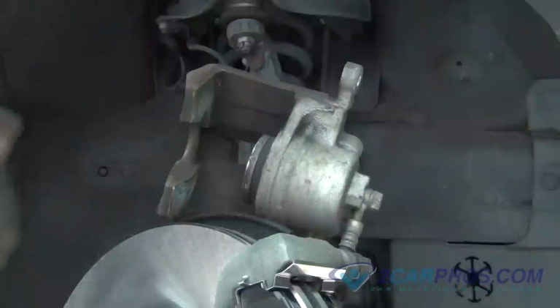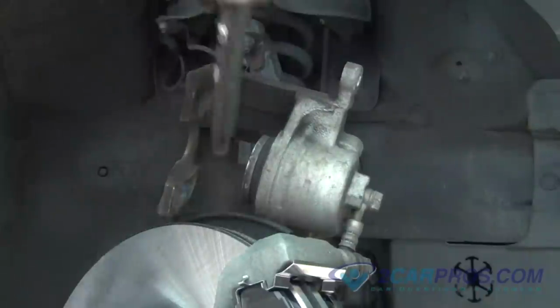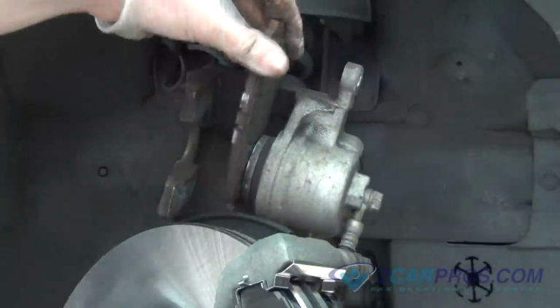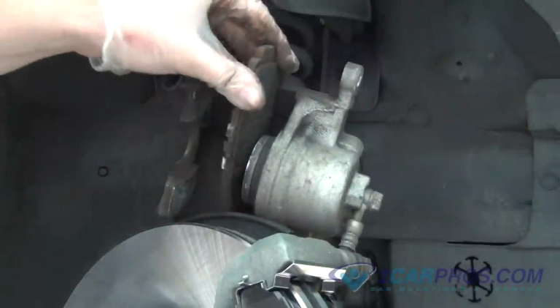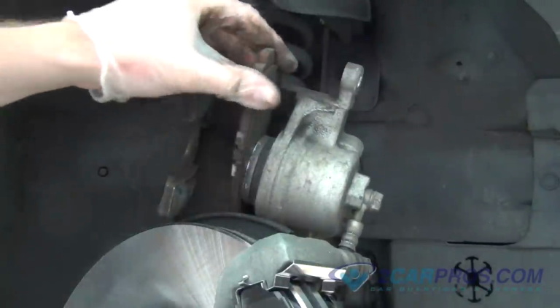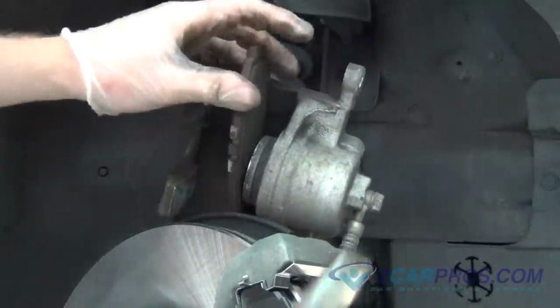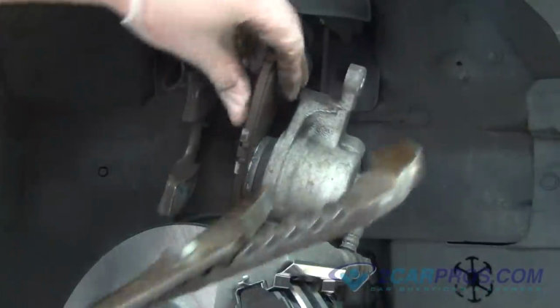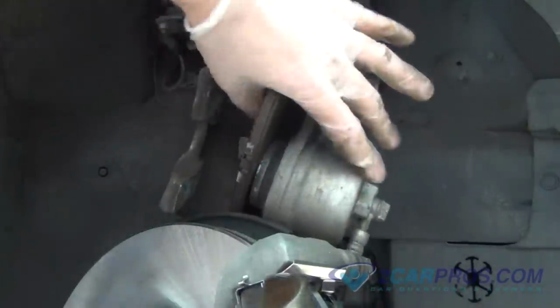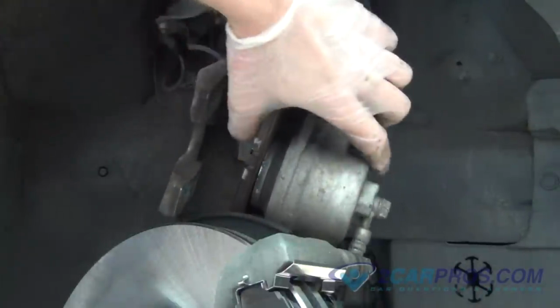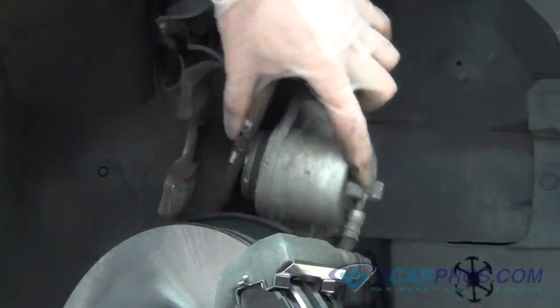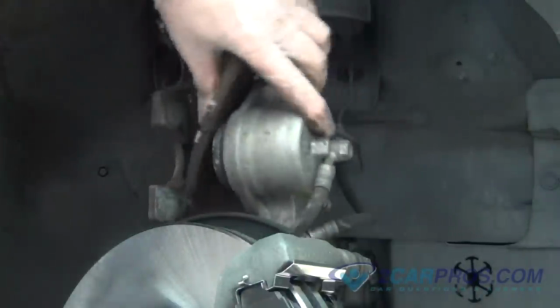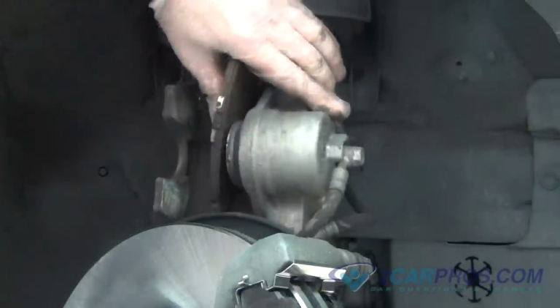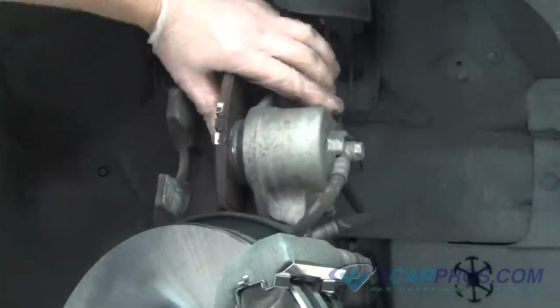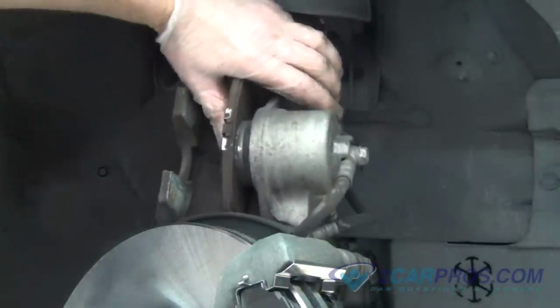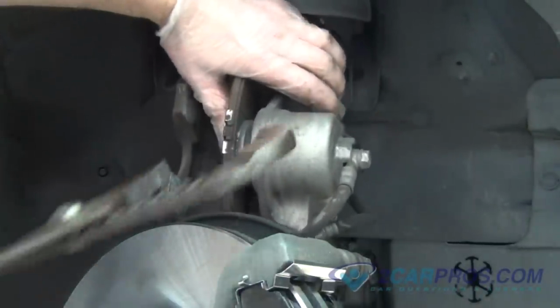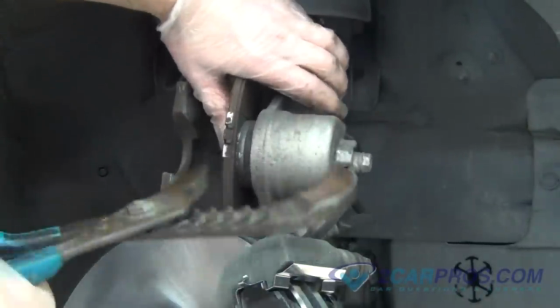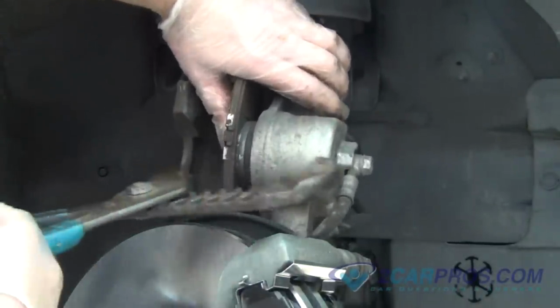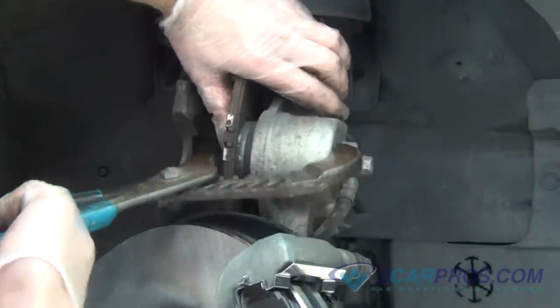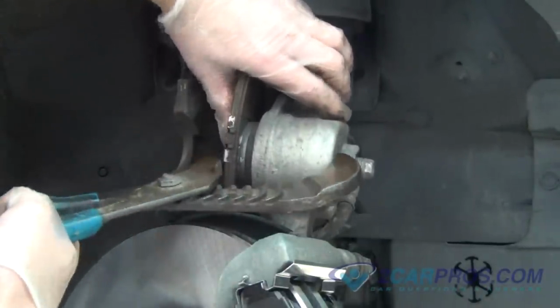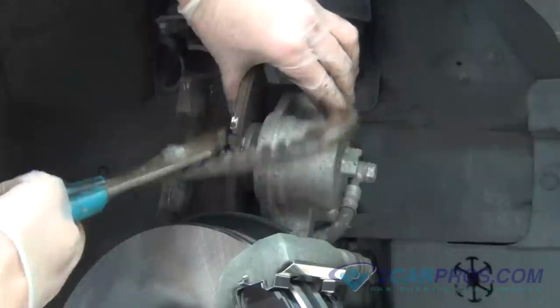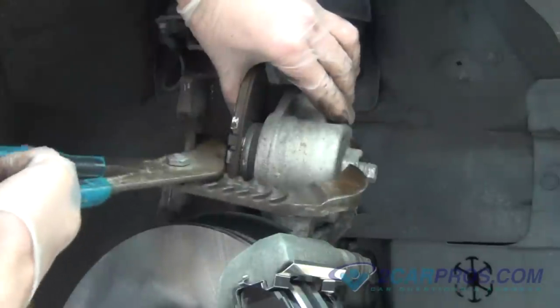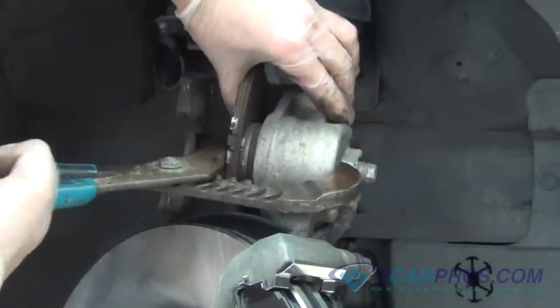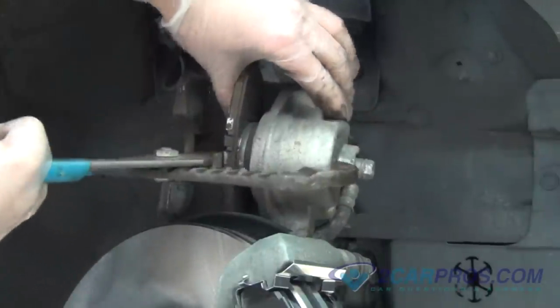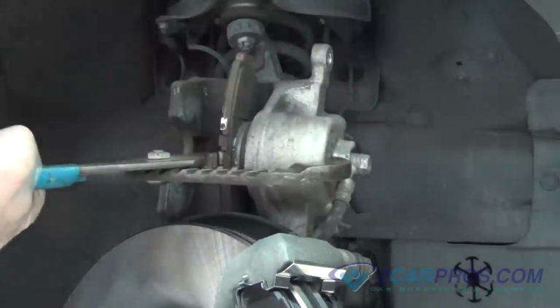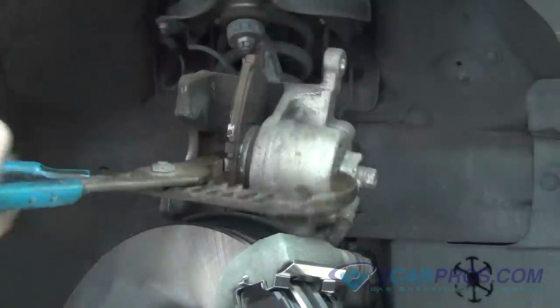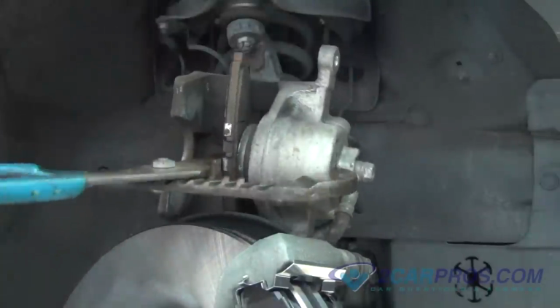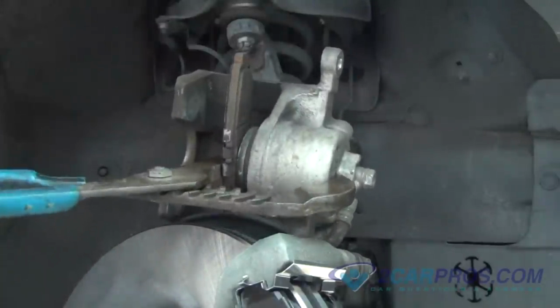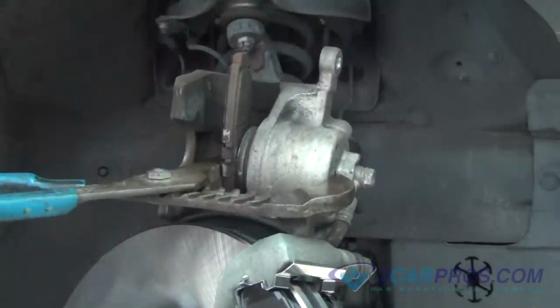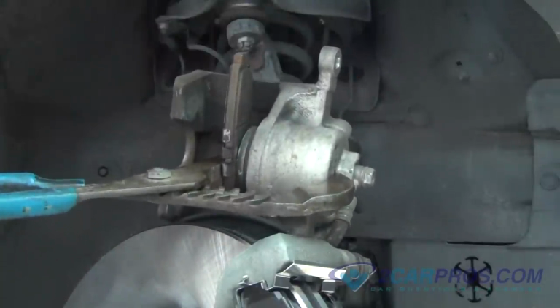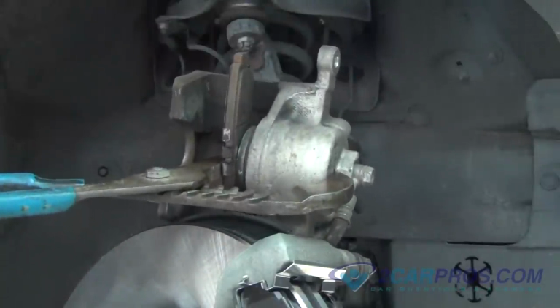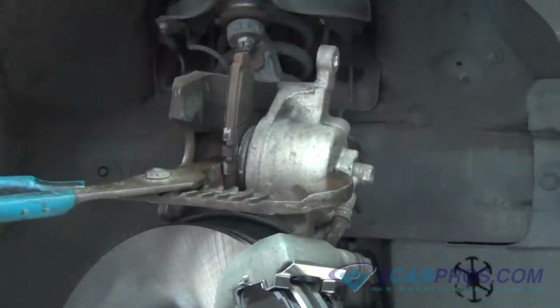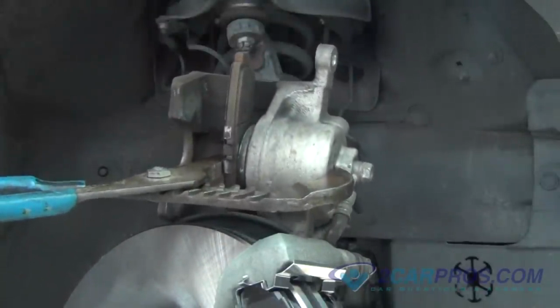We will need to compress the brake caliper piston back into the brake caliper. We like to use an old brake pad and a large pair of channel locks, but you can also use a brake caliper compression tool.